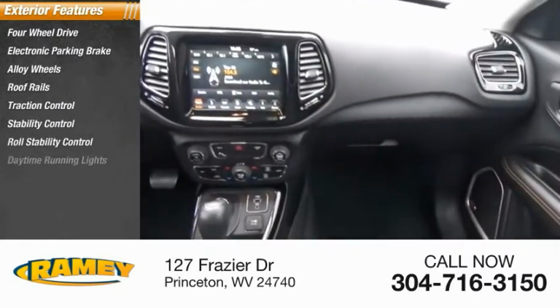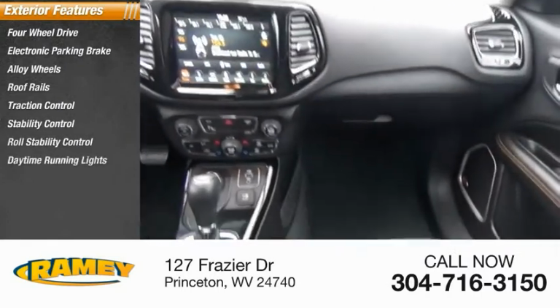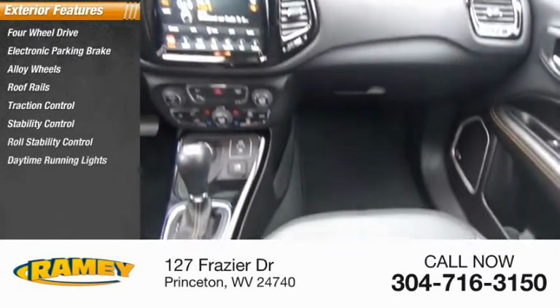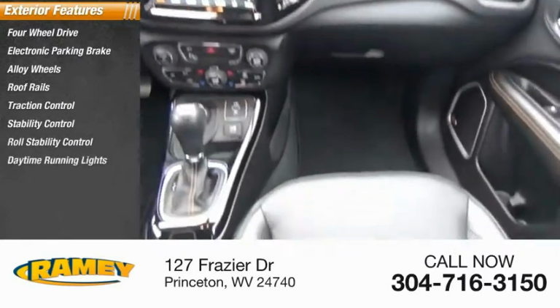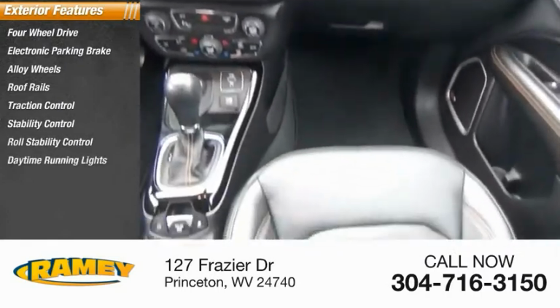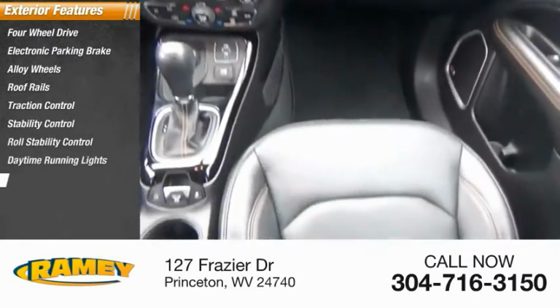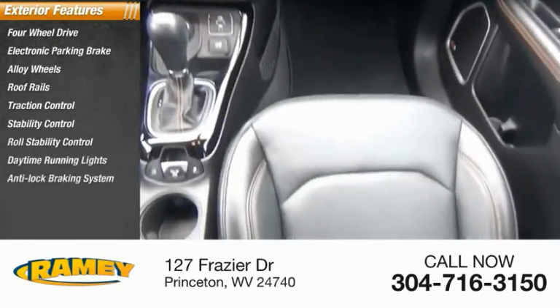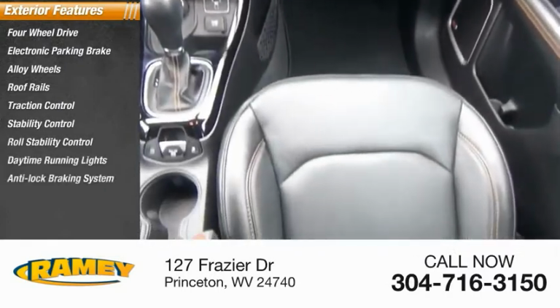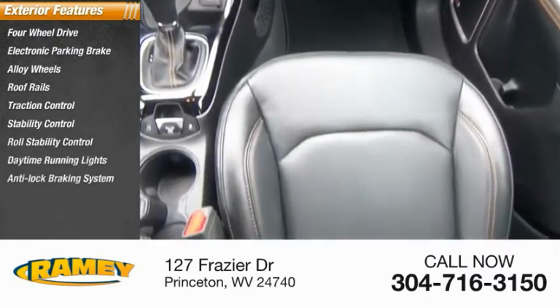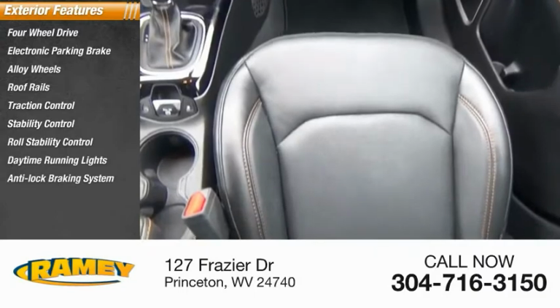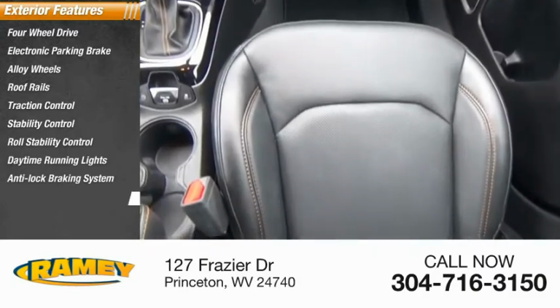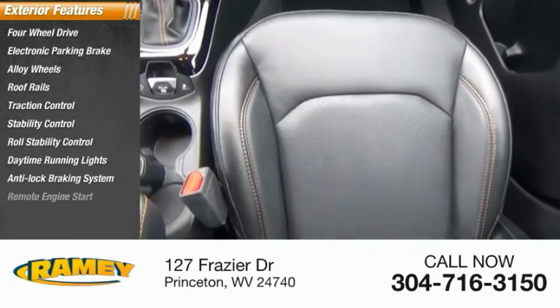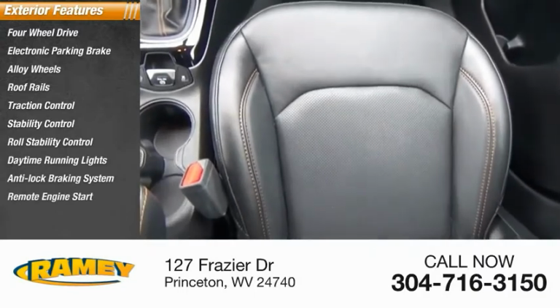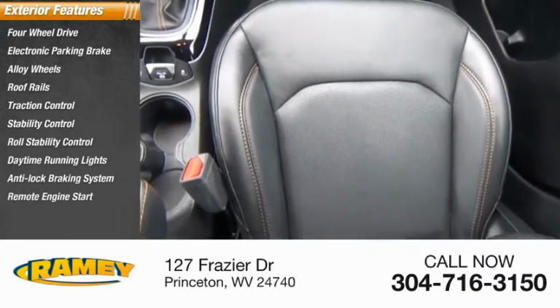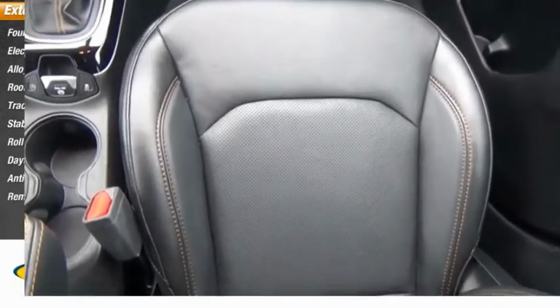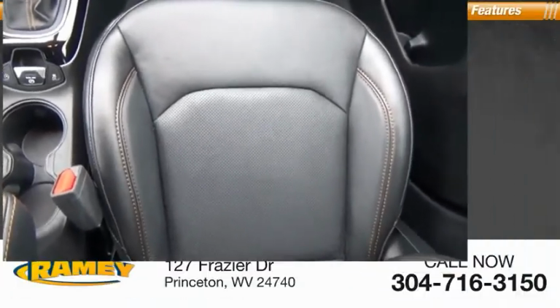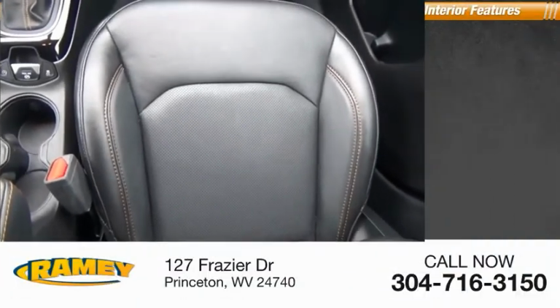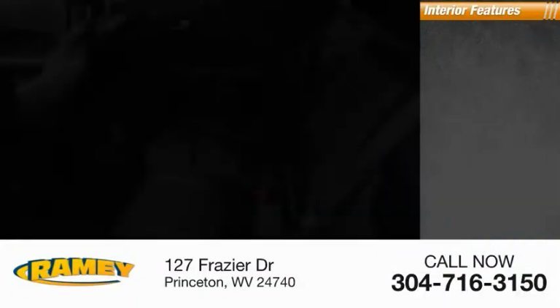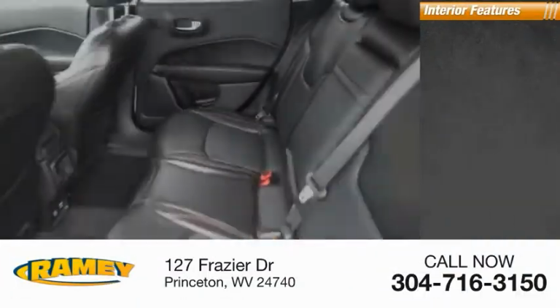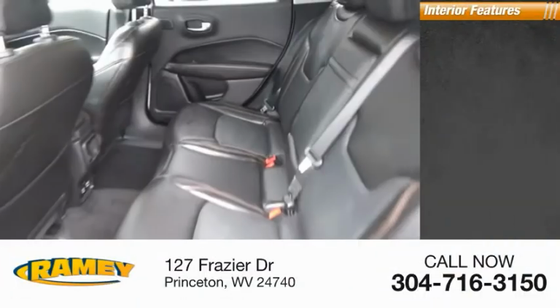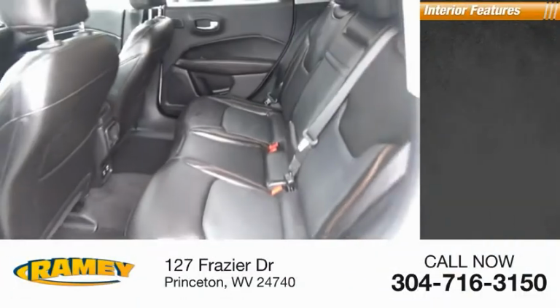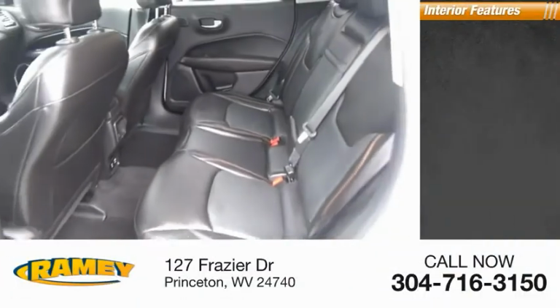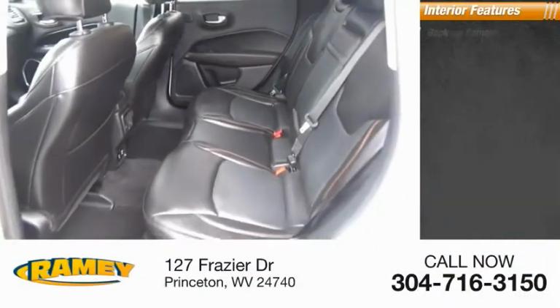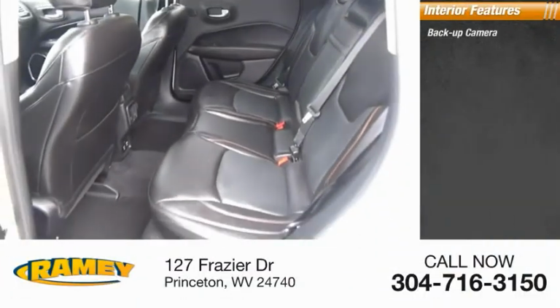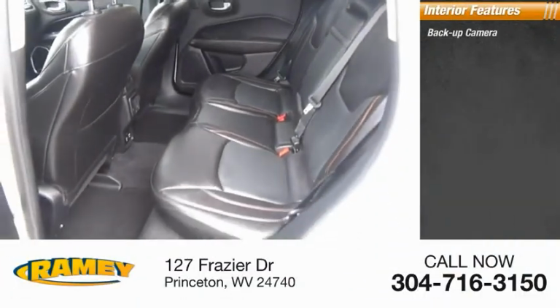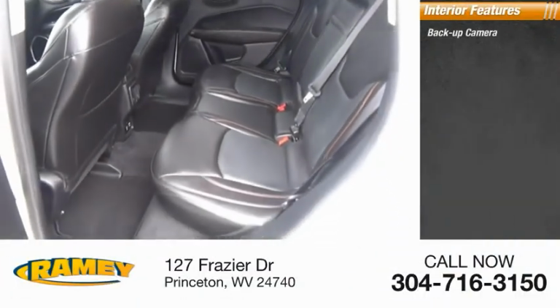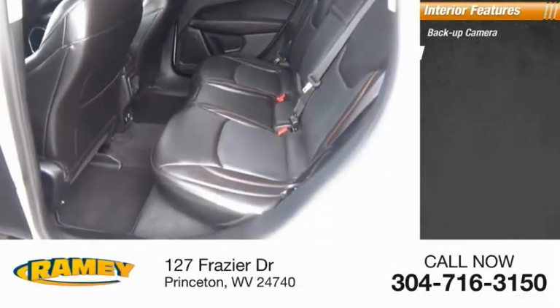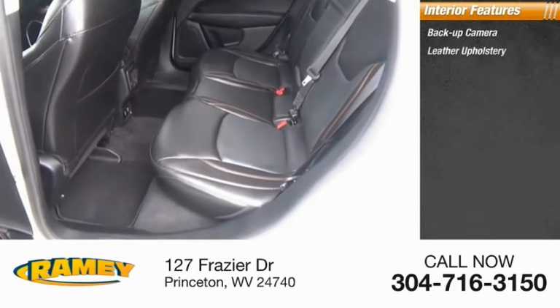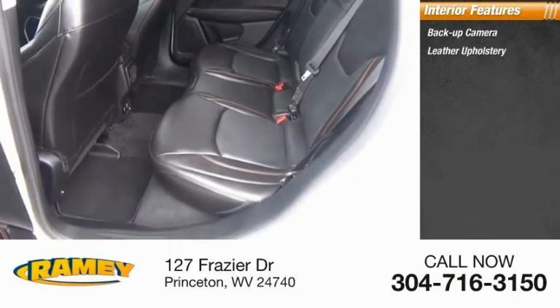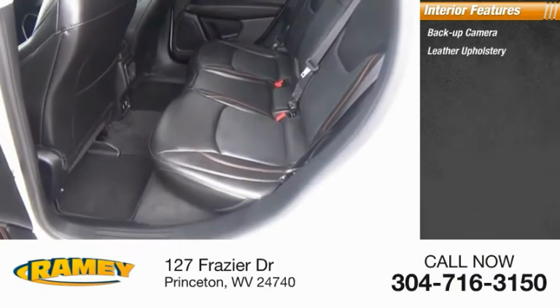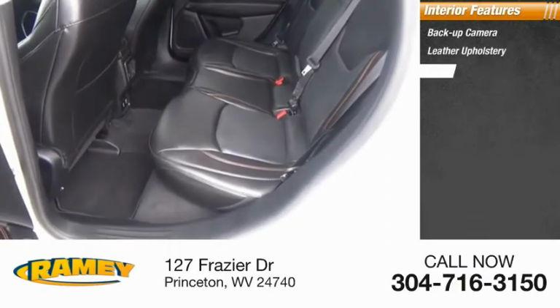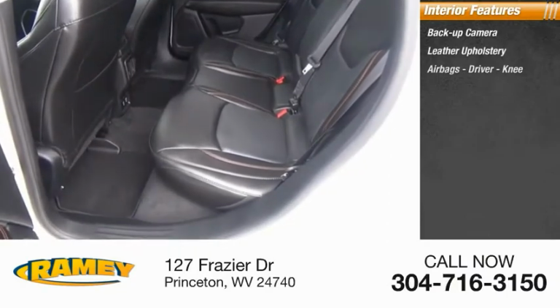Daytime running lights, anti-lock braking system, remote engine start. Inside you'll find backup camera, leather upholstery, and airbags.